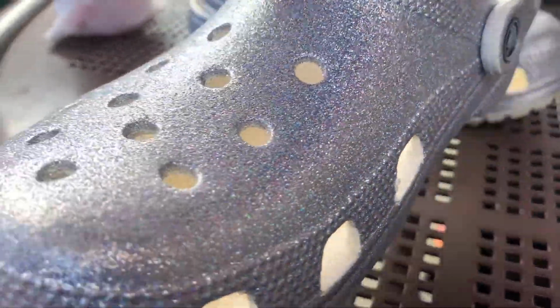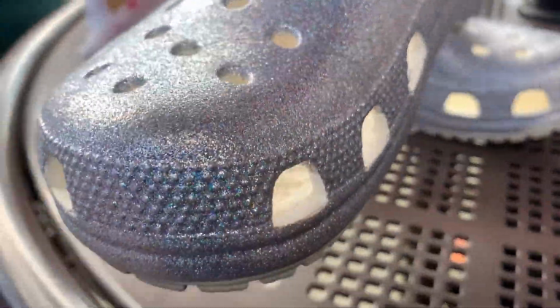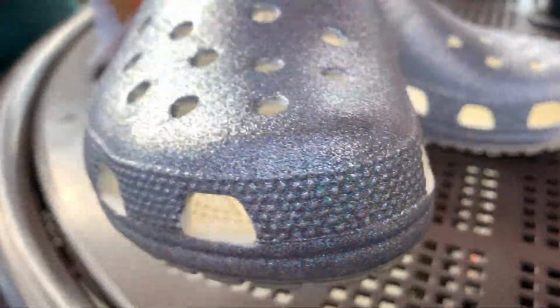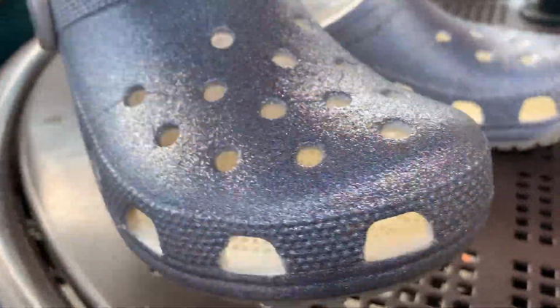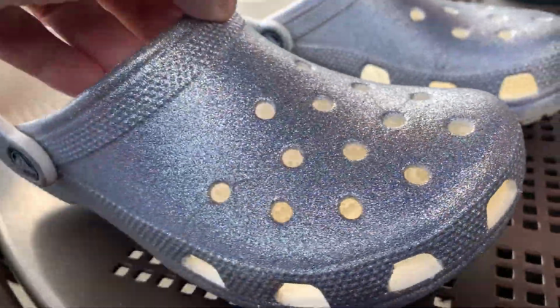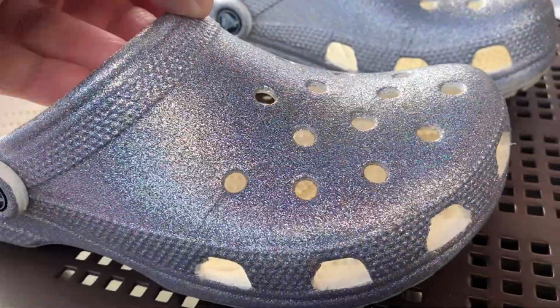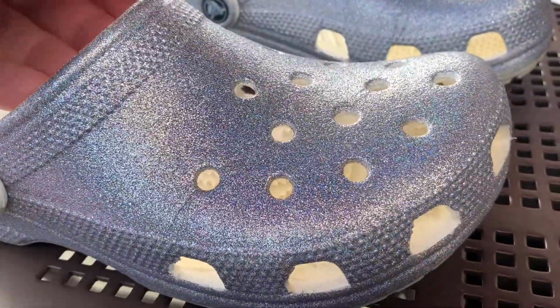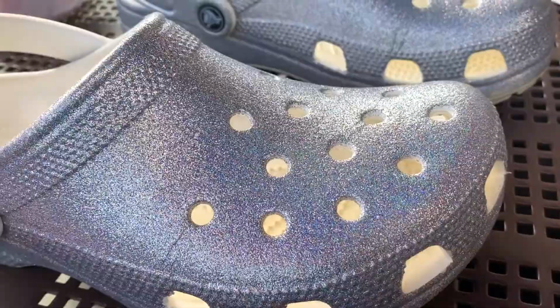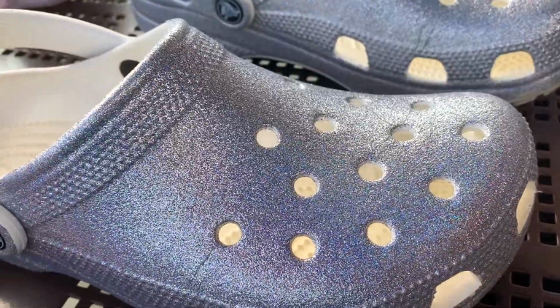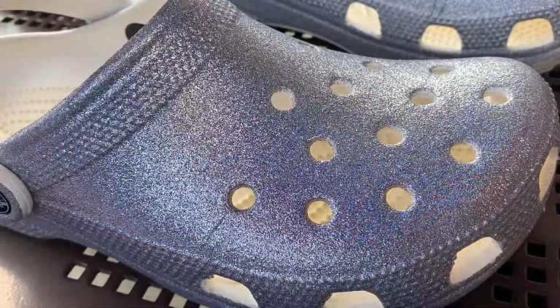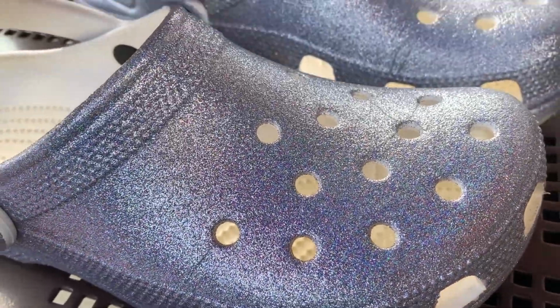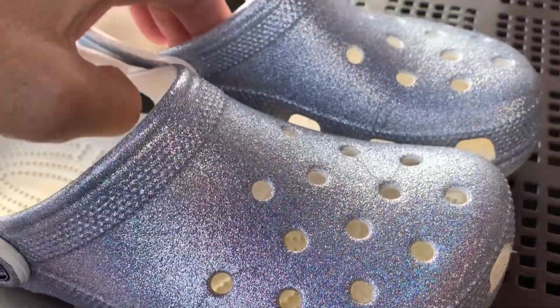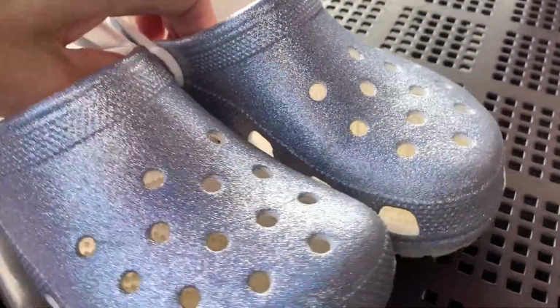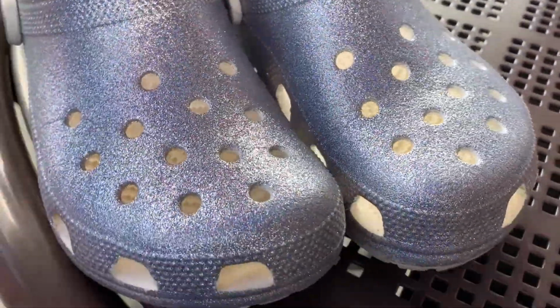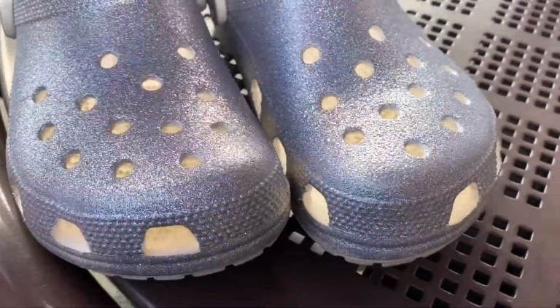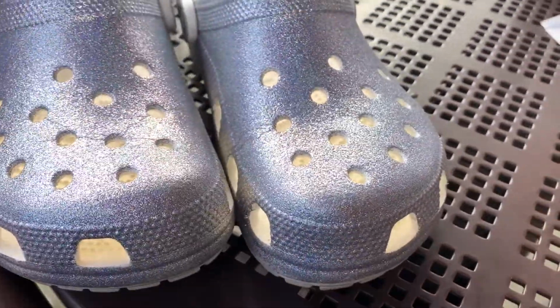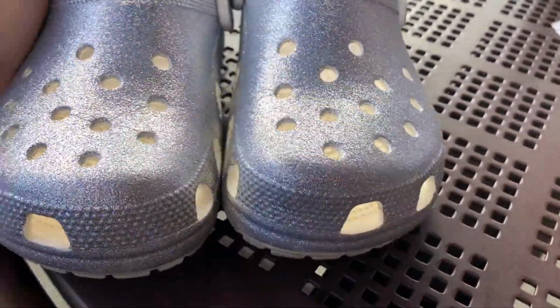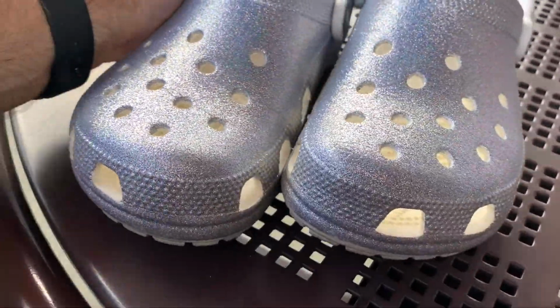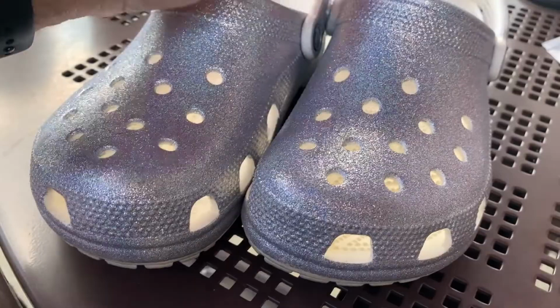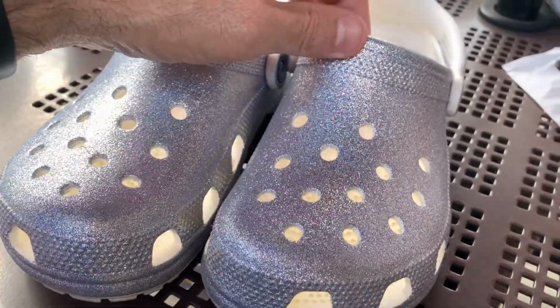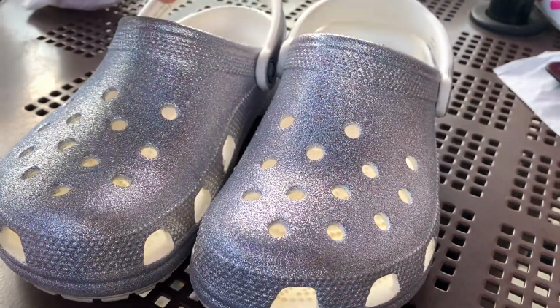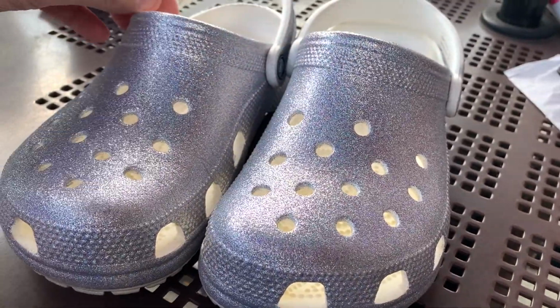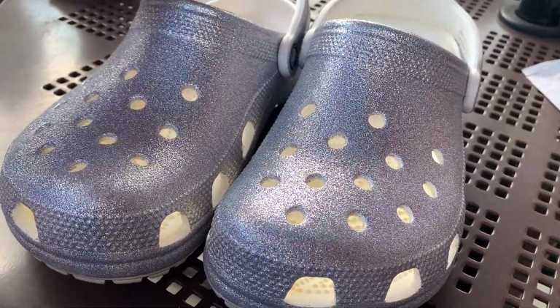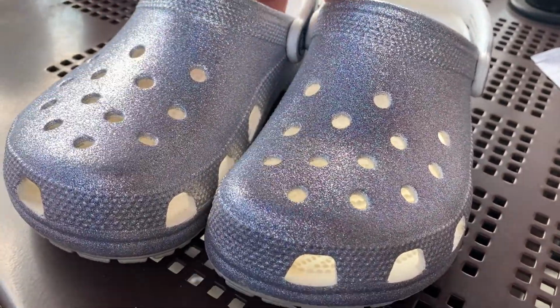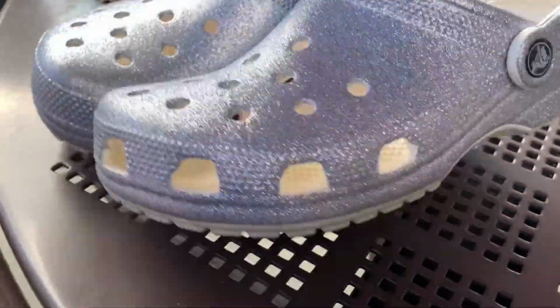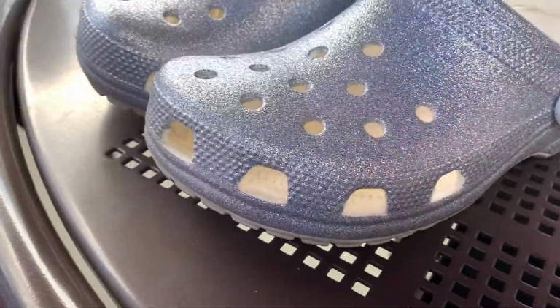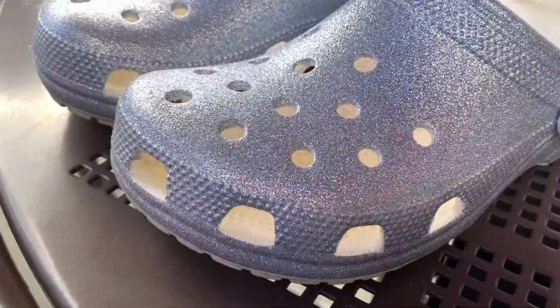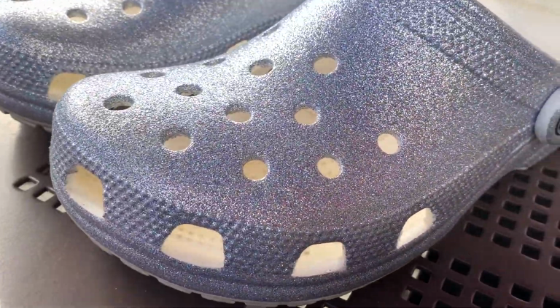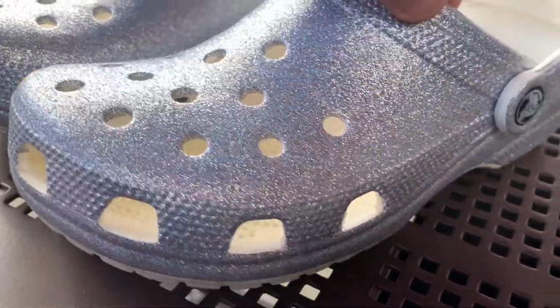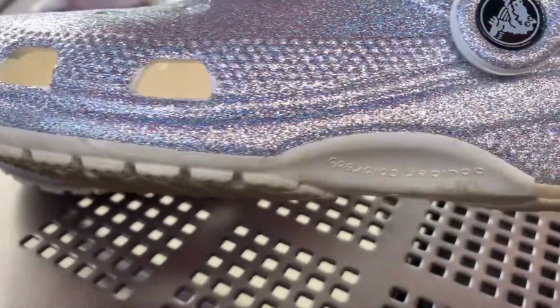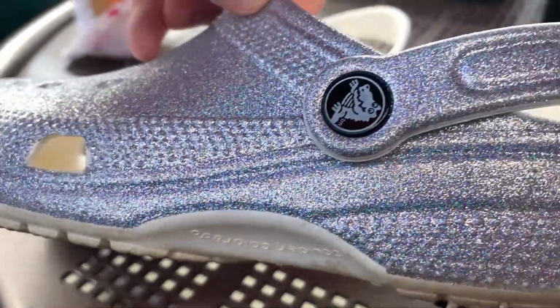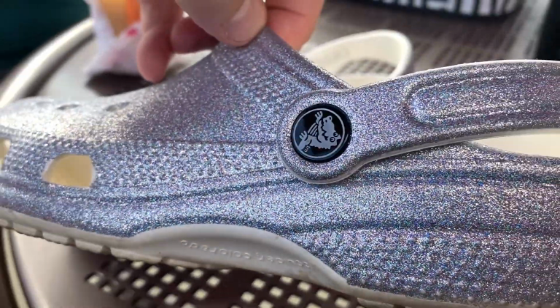The video doesn't do it any justice at all. It is really really silvery, sparkly — if that's the word — and they're just super comfortable, as you can see here. You can see how they look. I've been wearing them for quite a while and they just wear really really well. Super comfortable, and with Crocs you can't go wrong.